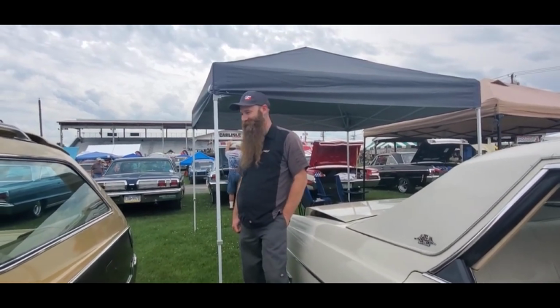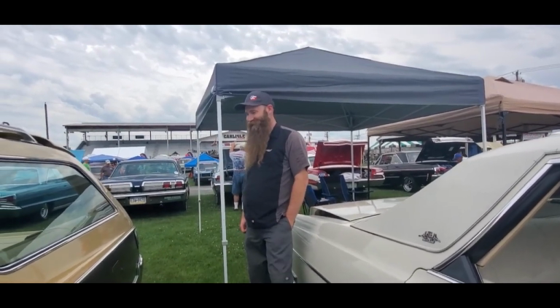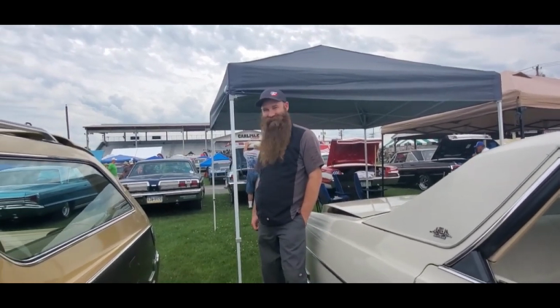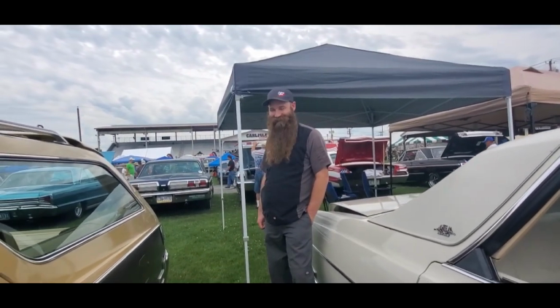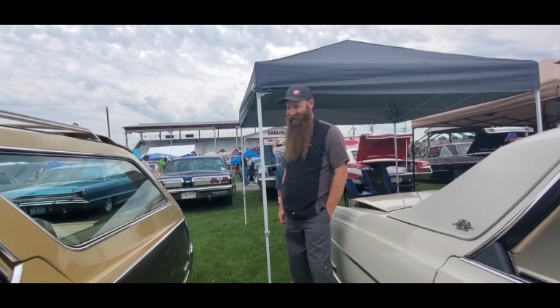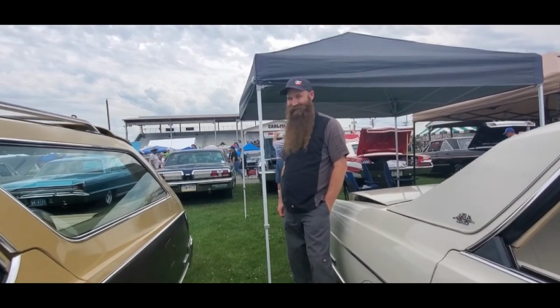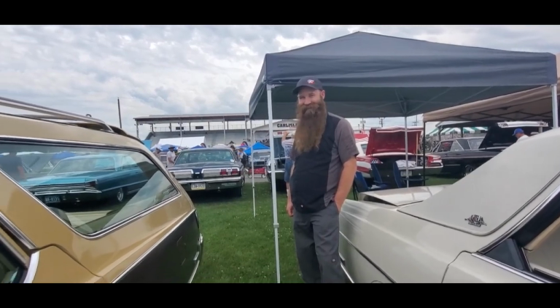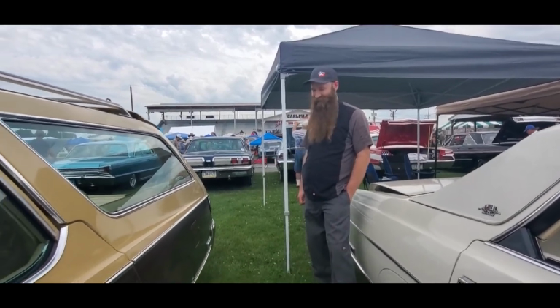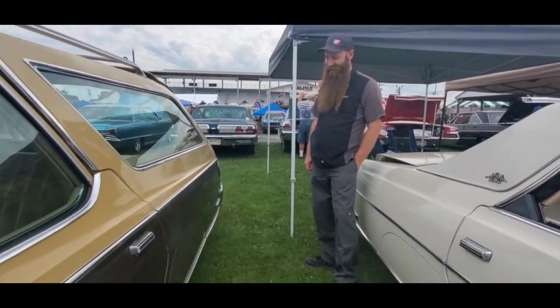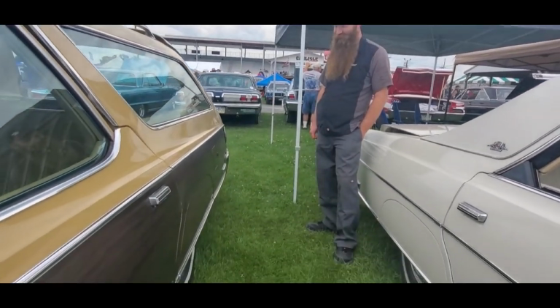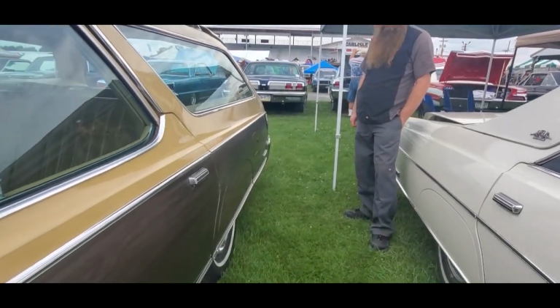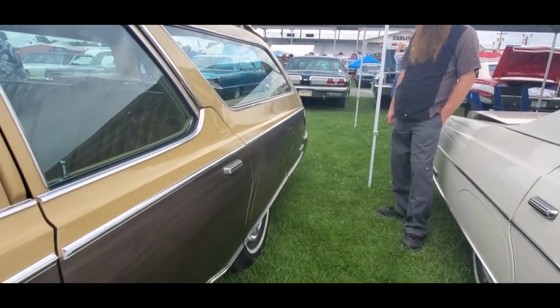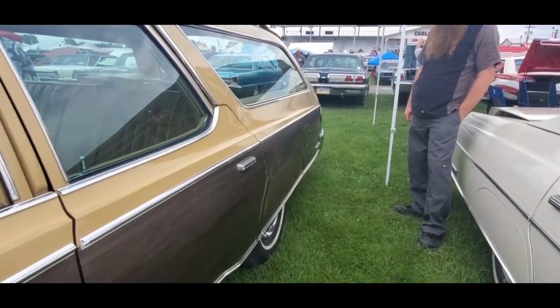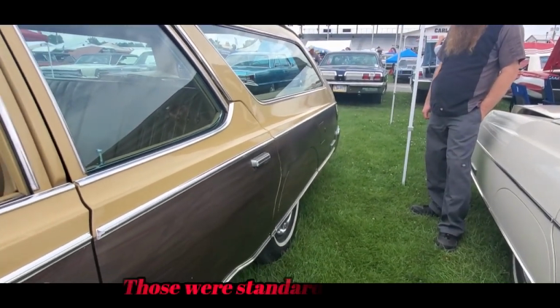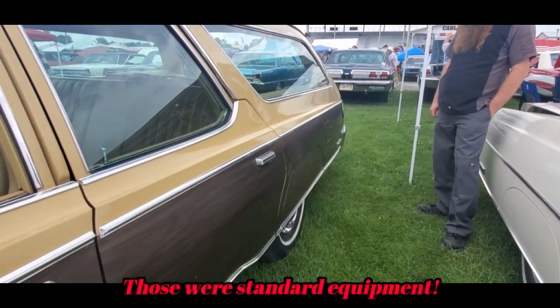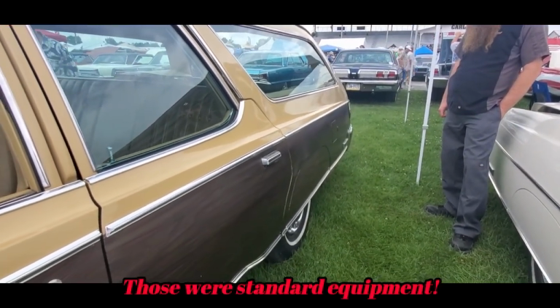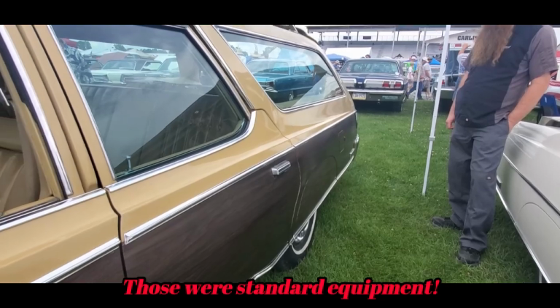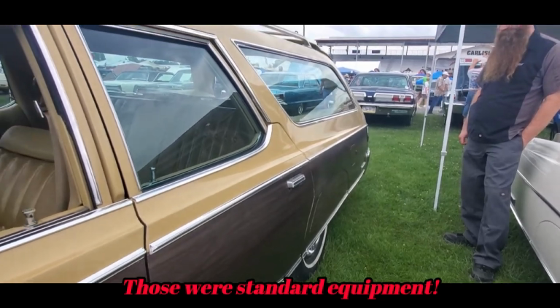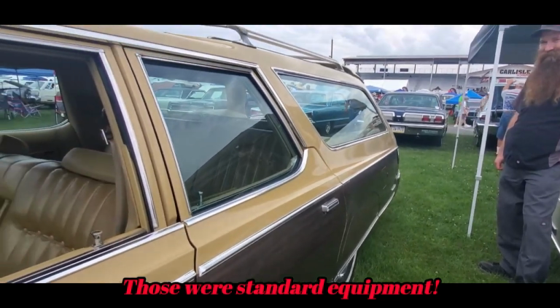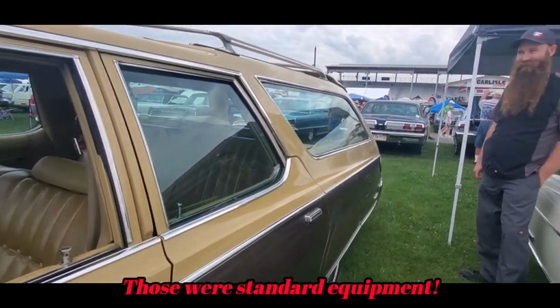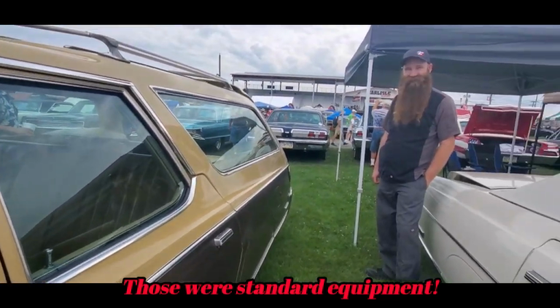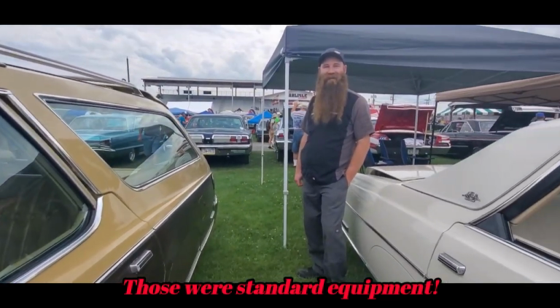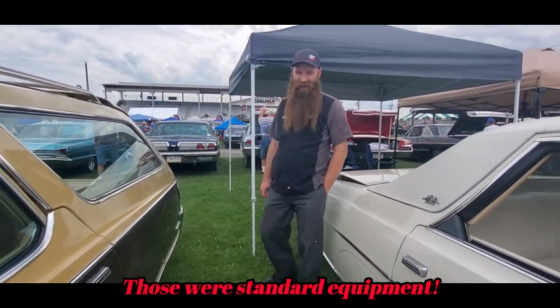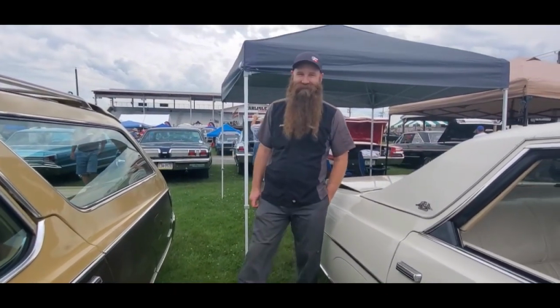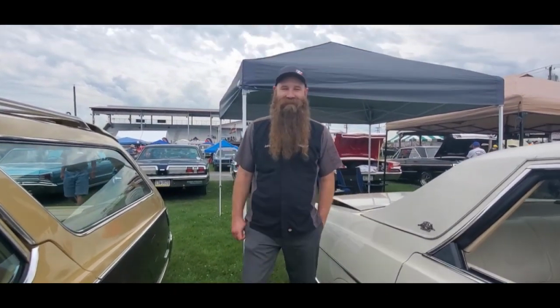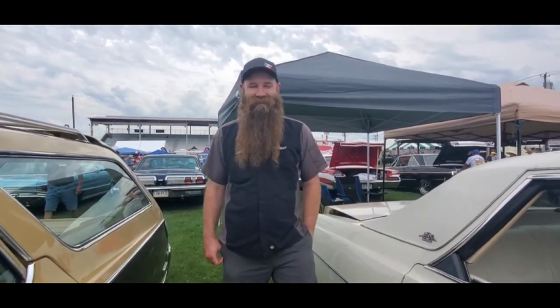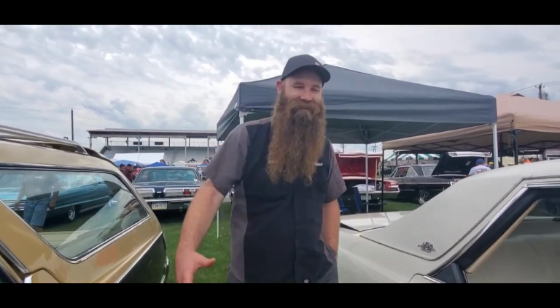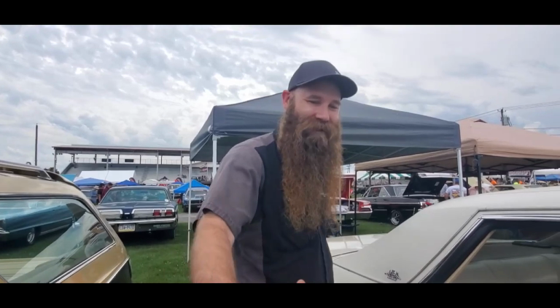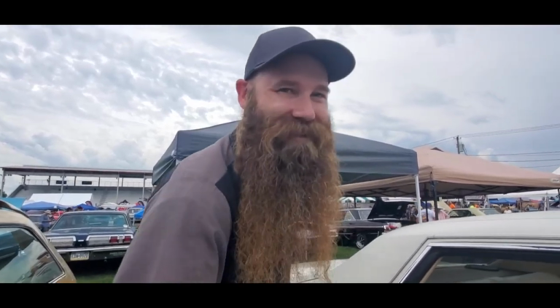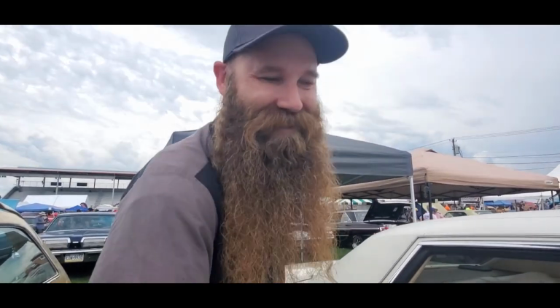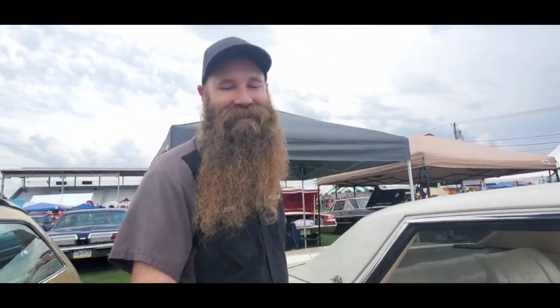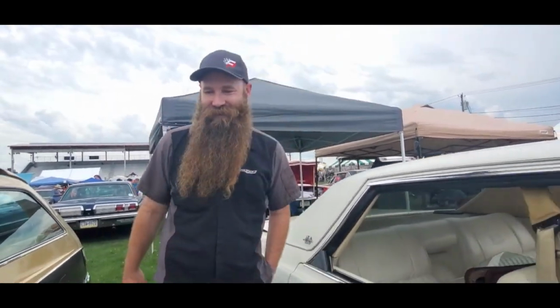That is great. This is beautiful. I love the fender skirts, too. Those are a really nice touch. This is cool. What is your name? John. Pleasure, John. I'm Pam. Nice to meet you. Enjoy yourself. Thank you.